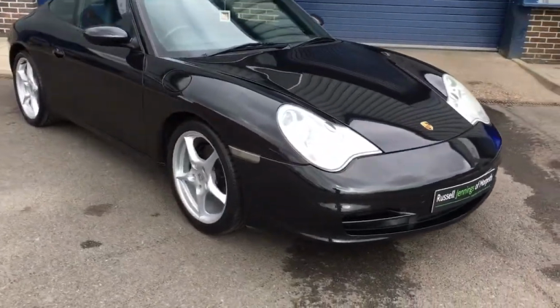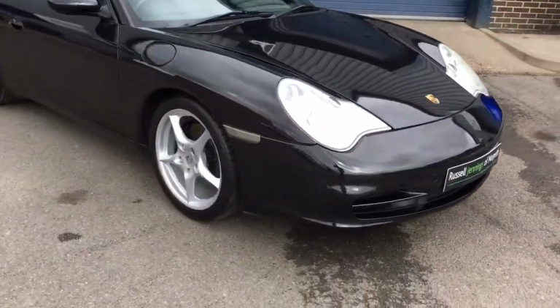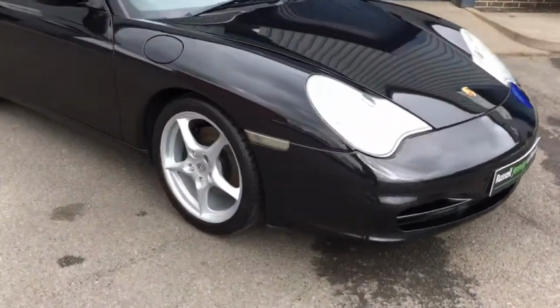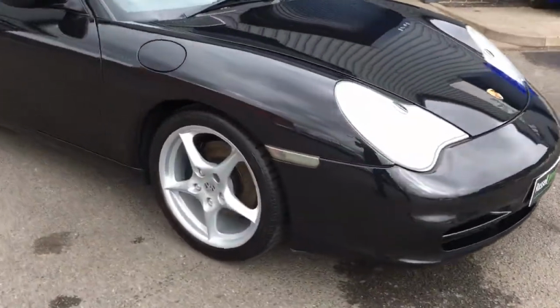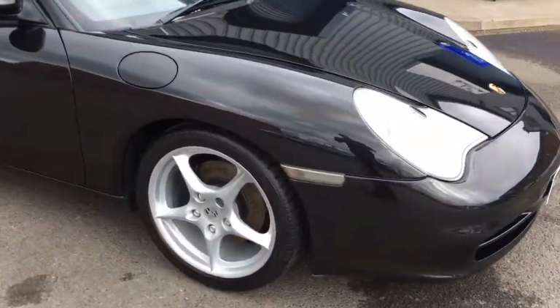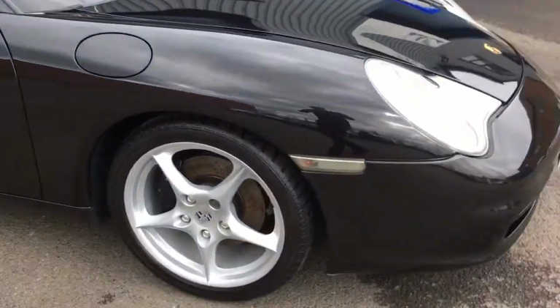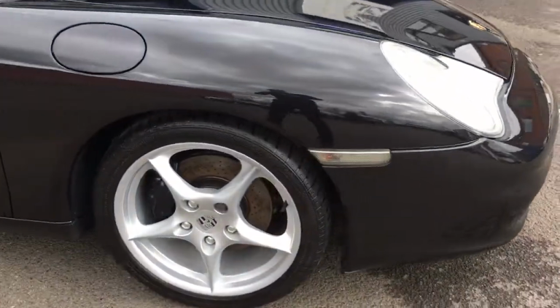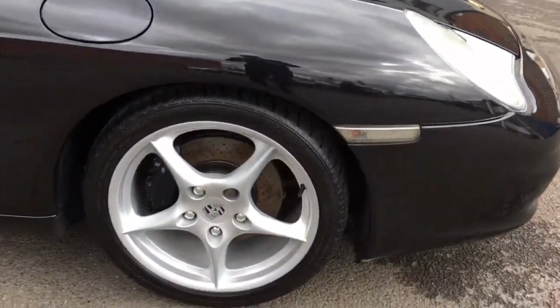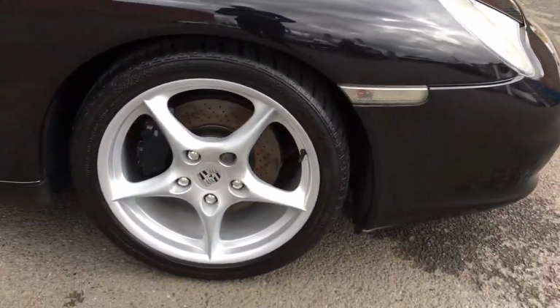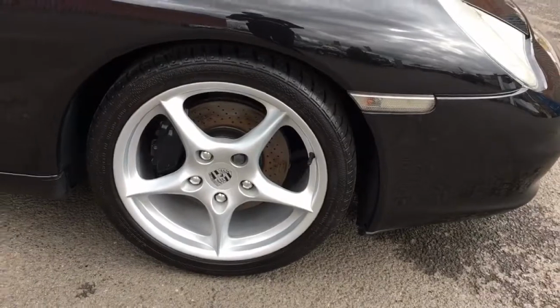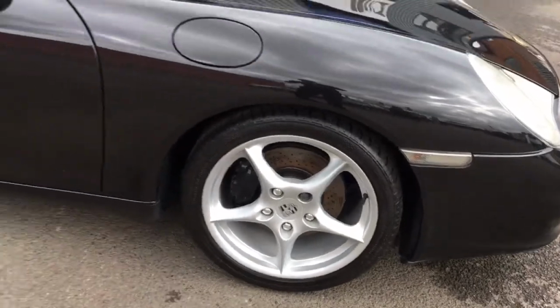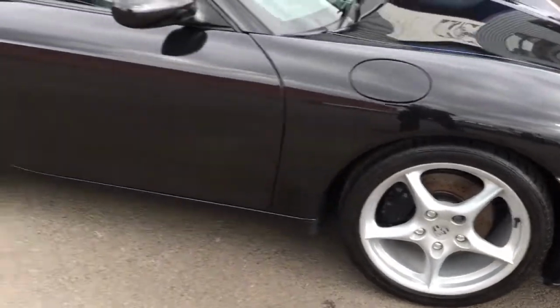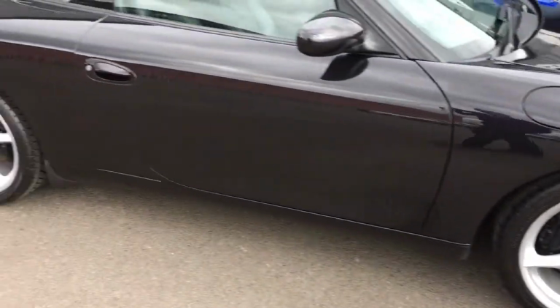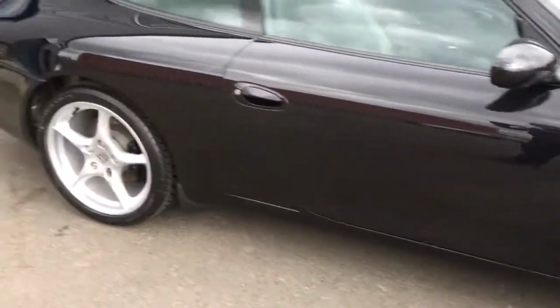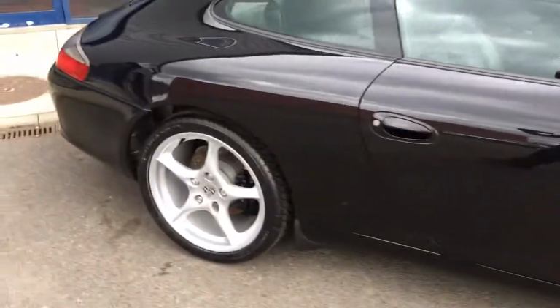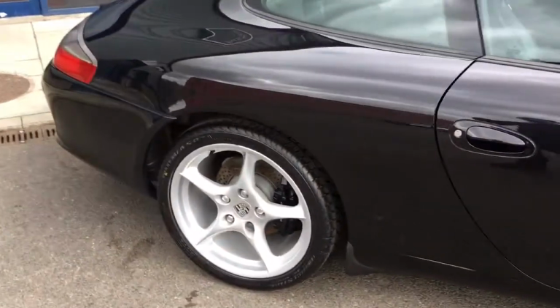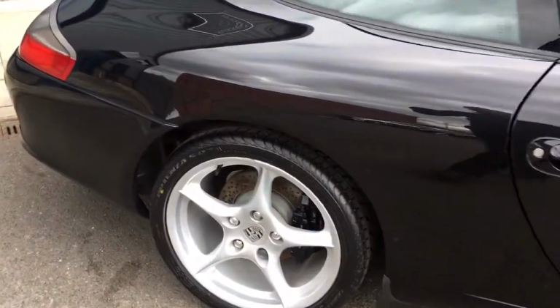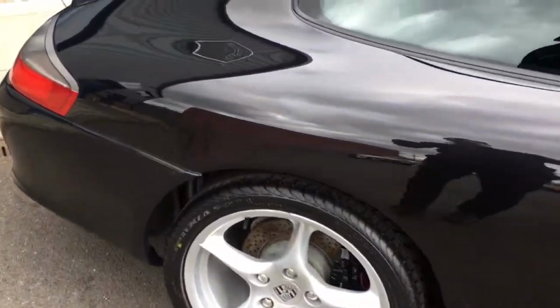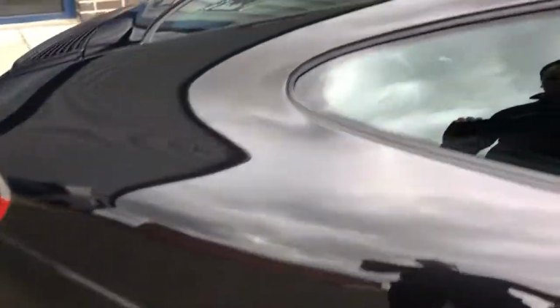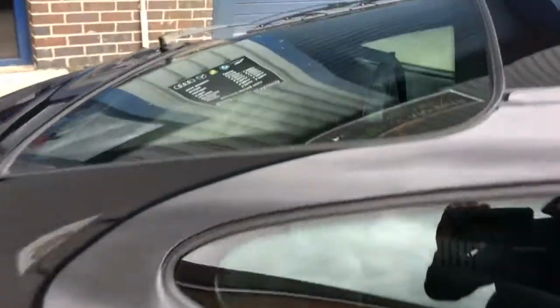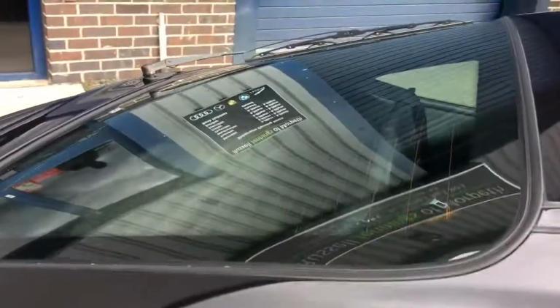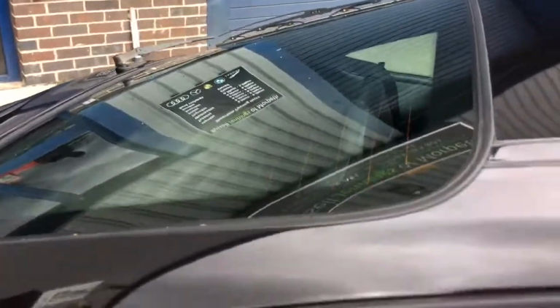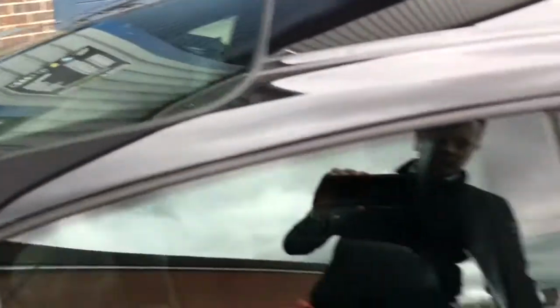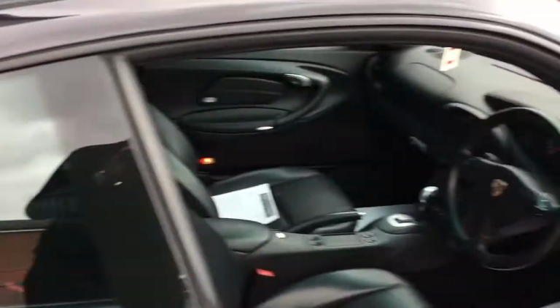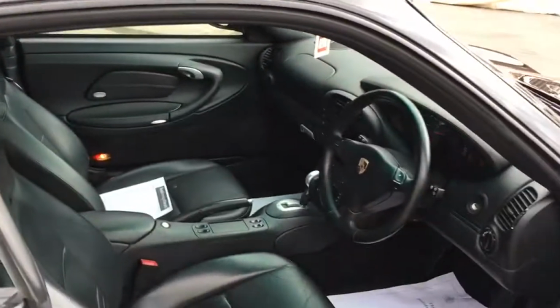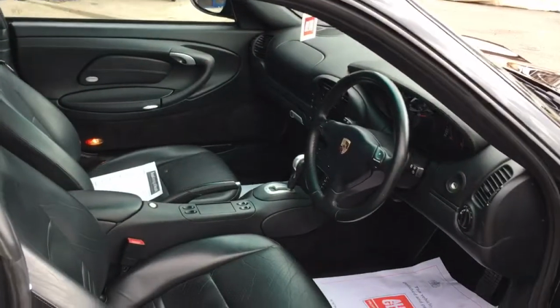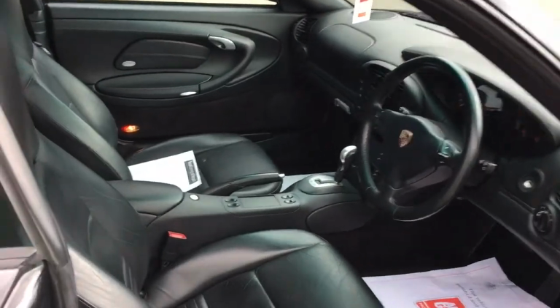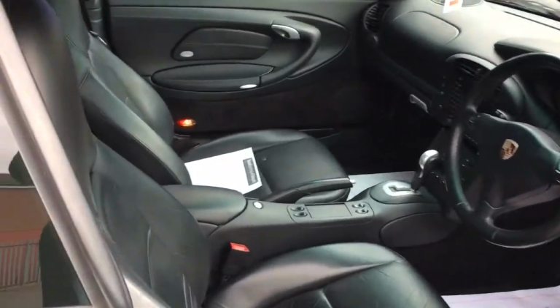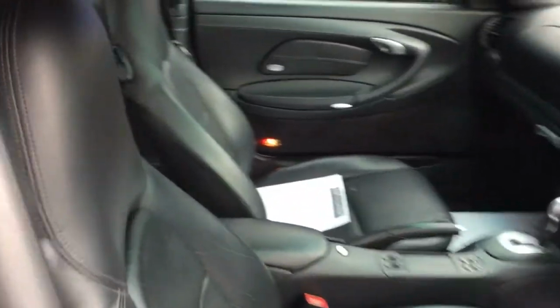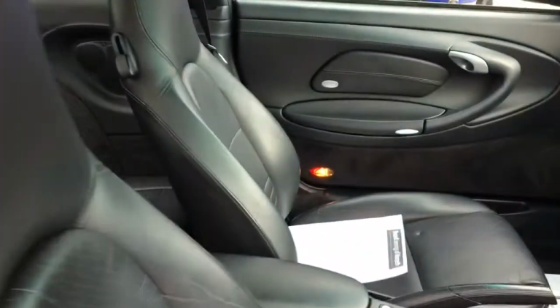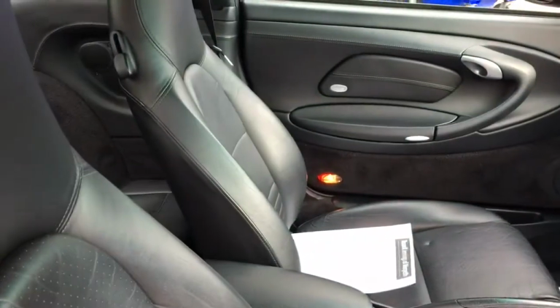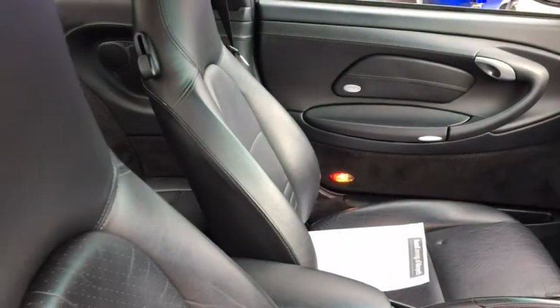Now, I mentioned the wheels — I love the design of these. Let me open up the interior; I'm going to spend a little bit more time in here in just a moment.